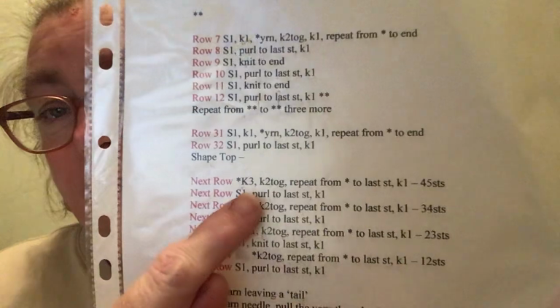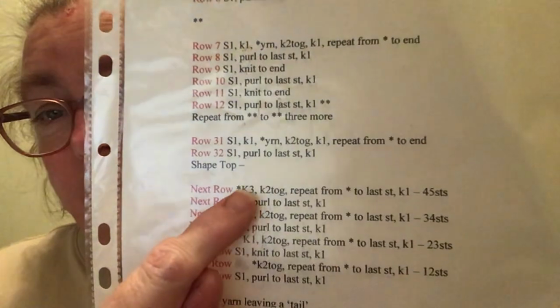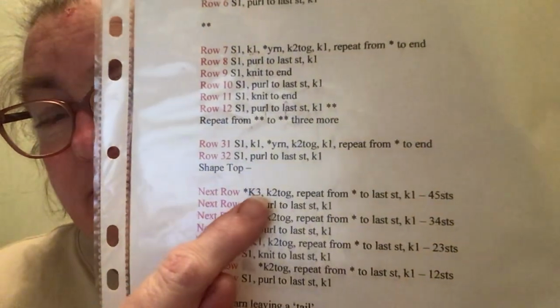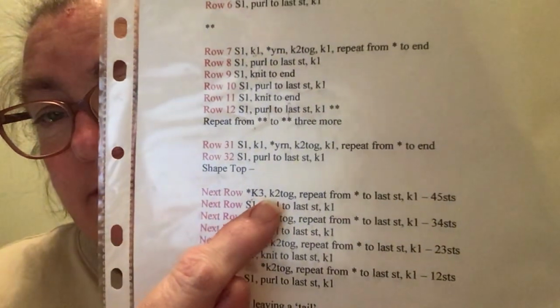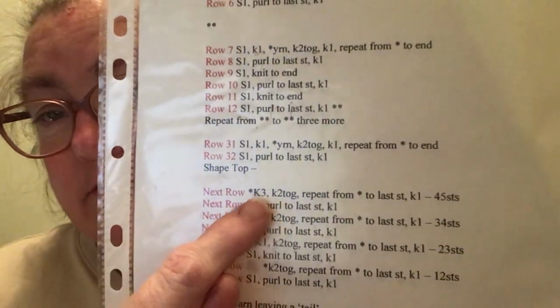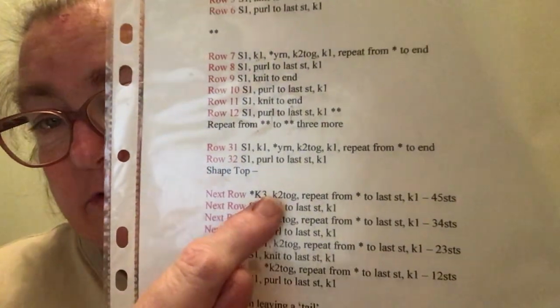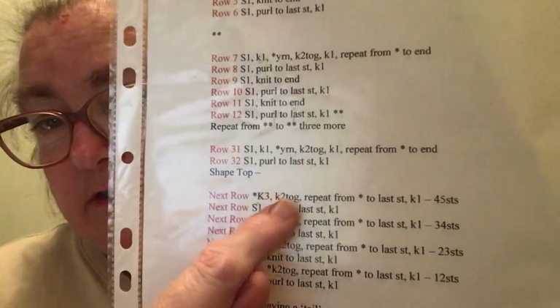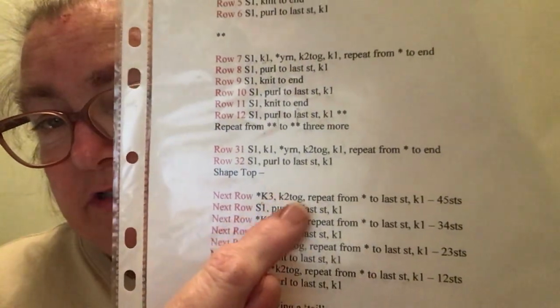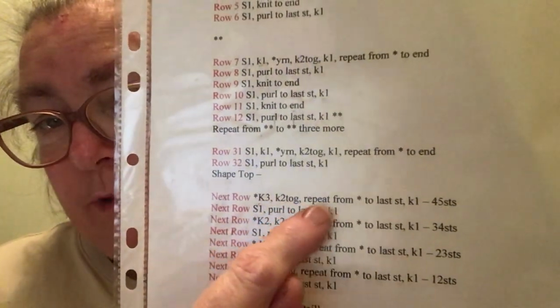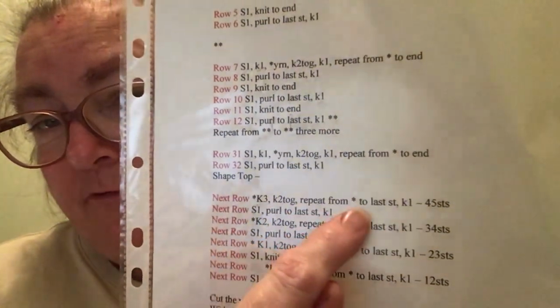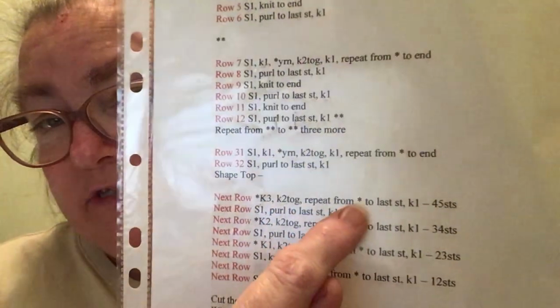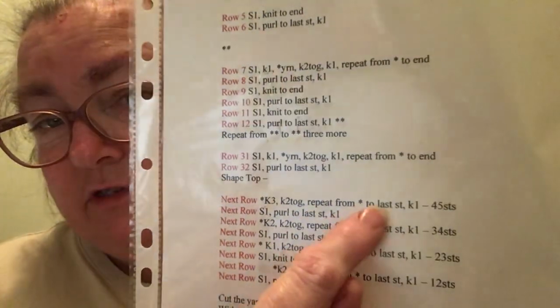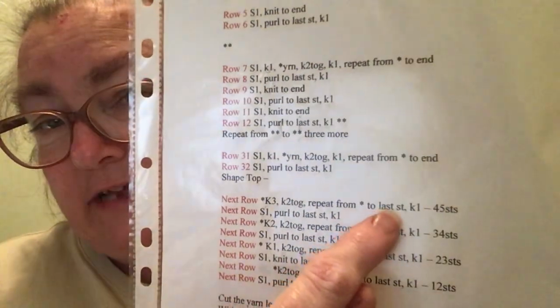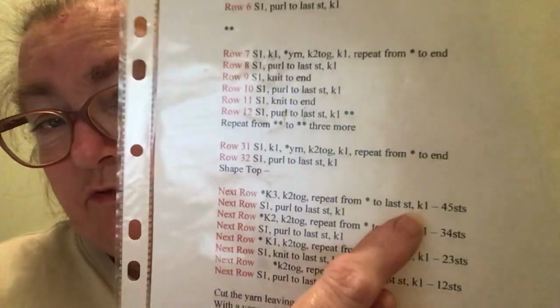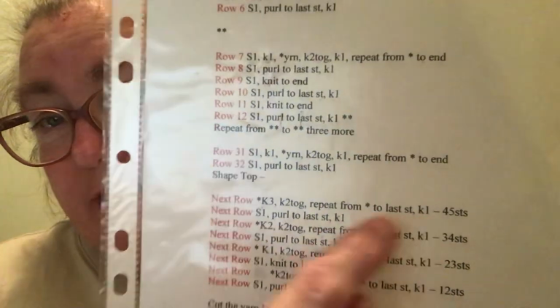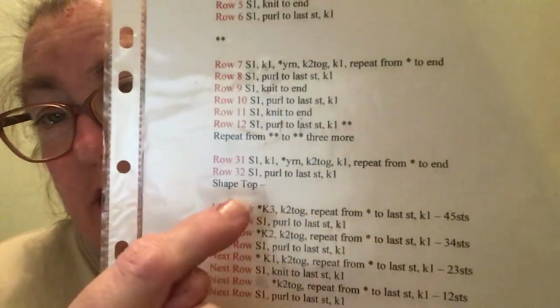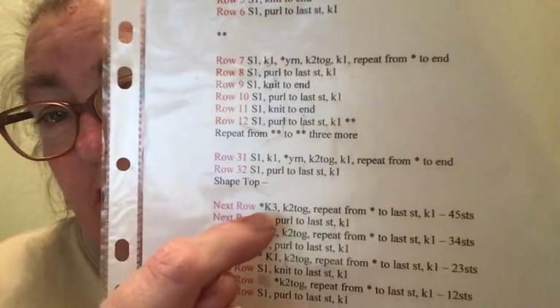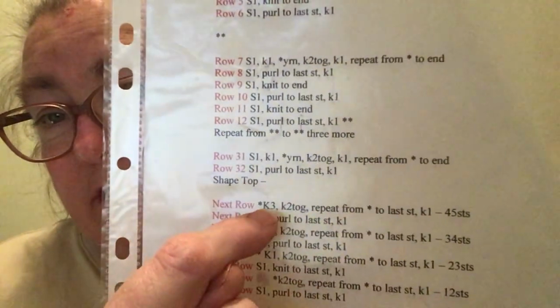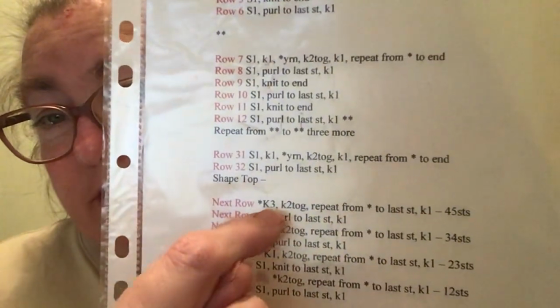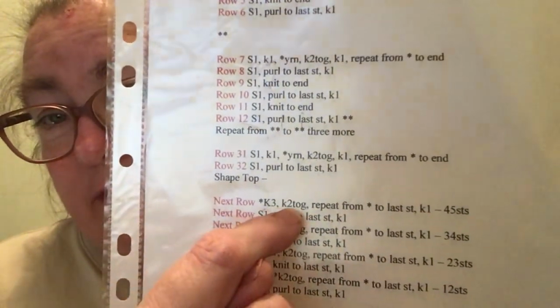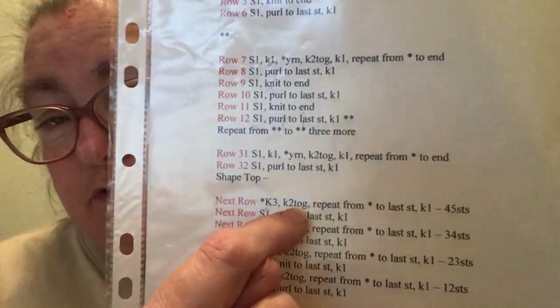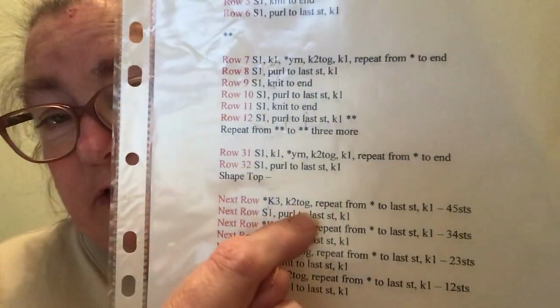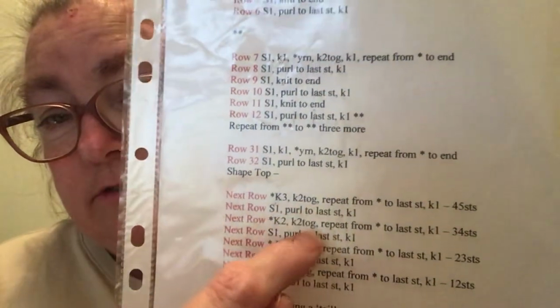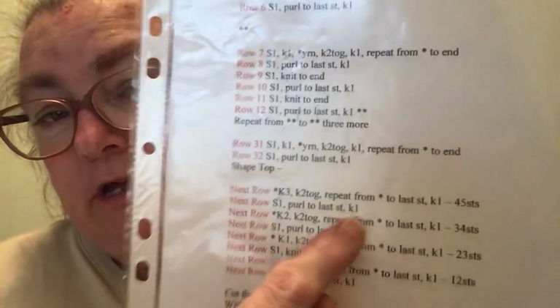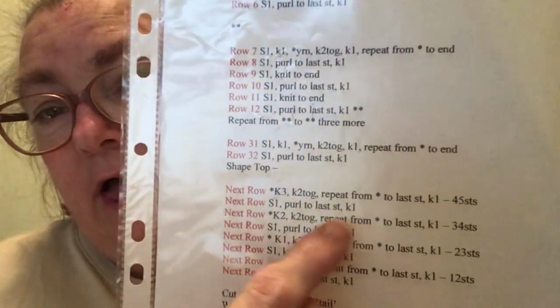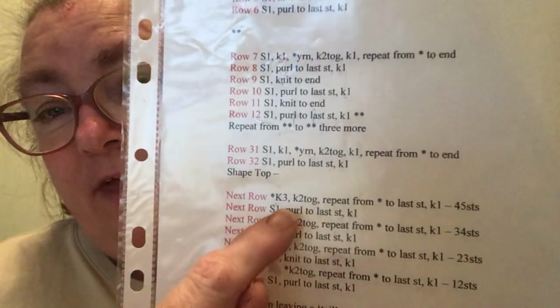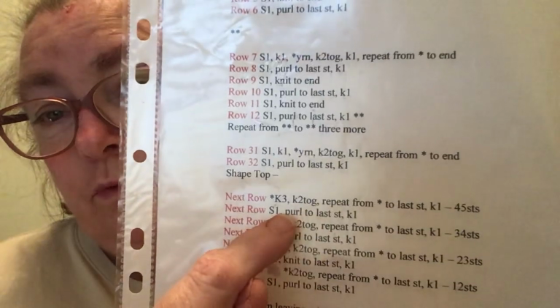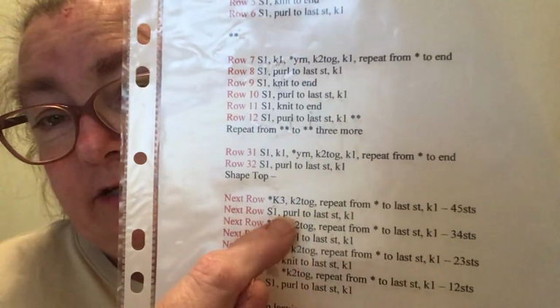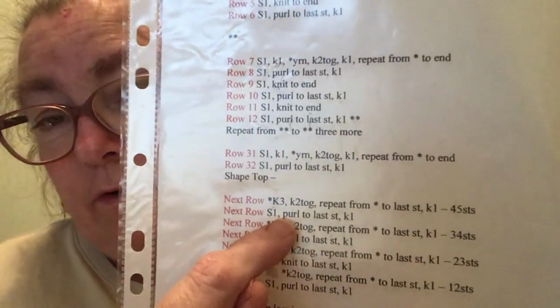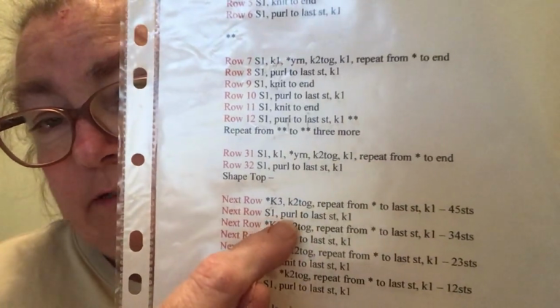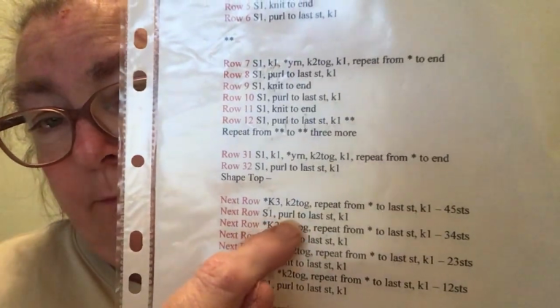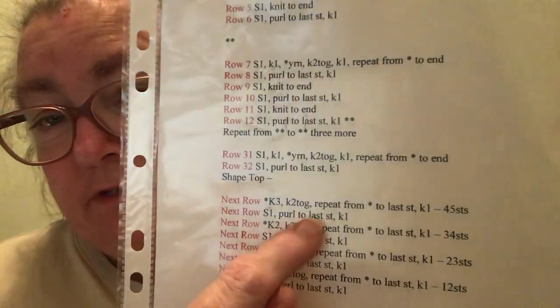Now I'm shaping the top. I knit three together, knit three, knit two together — repeat from the asterisk to the last stitch, knit one. So I keep doing knit three, knit two together all the way across.